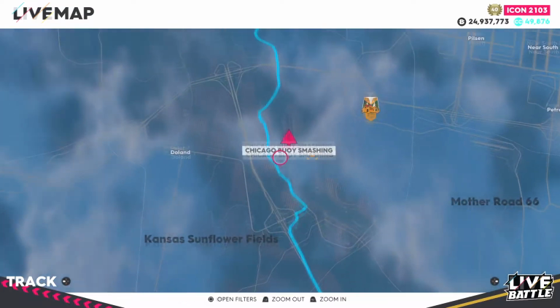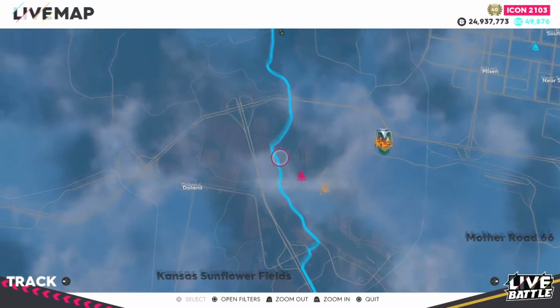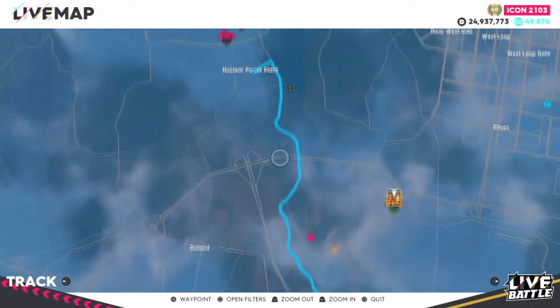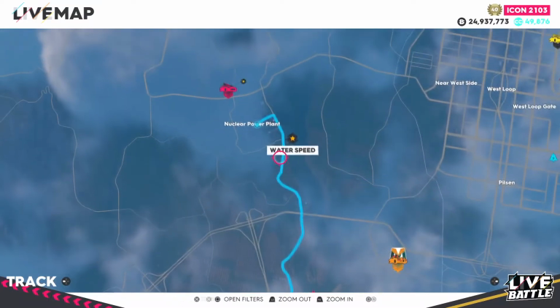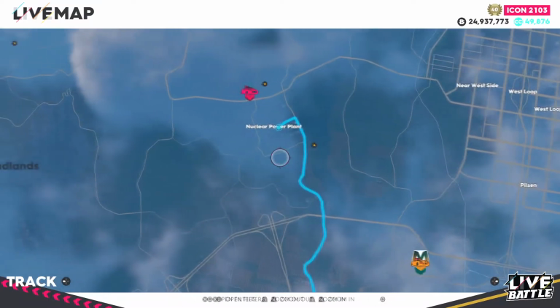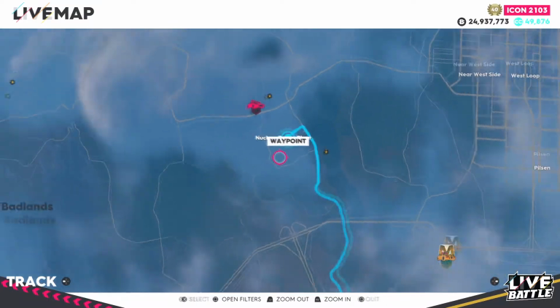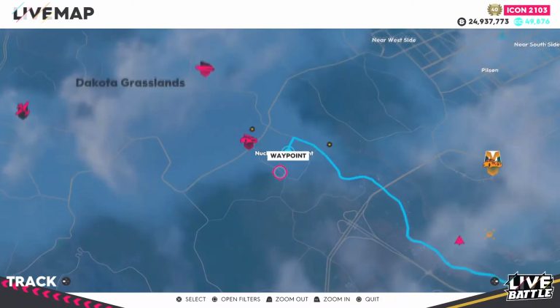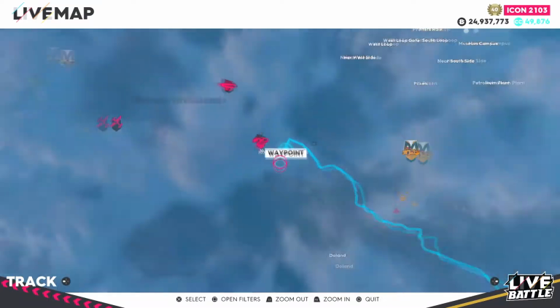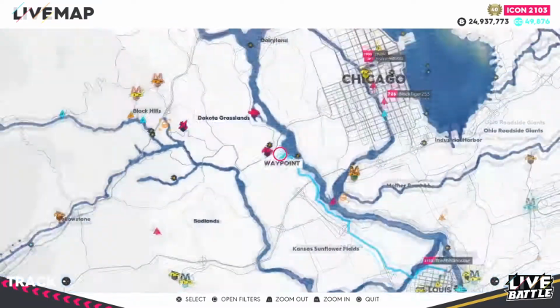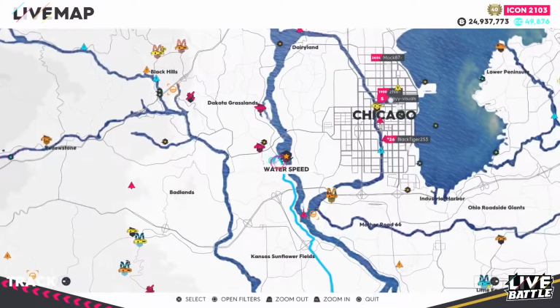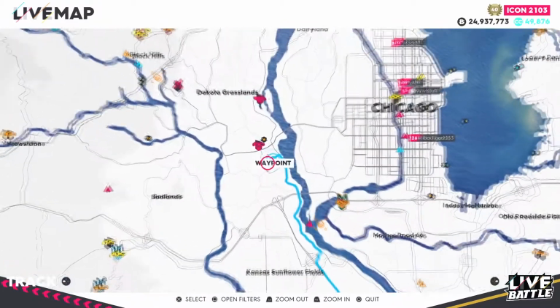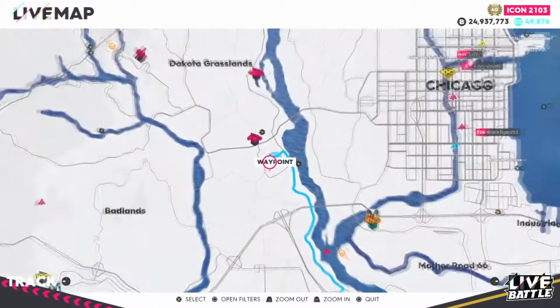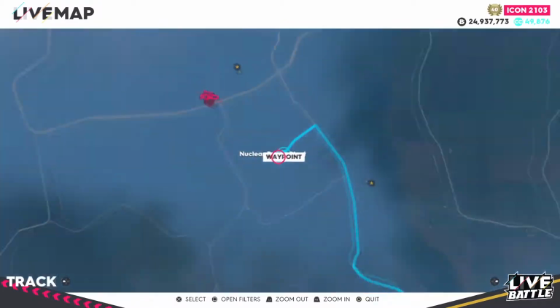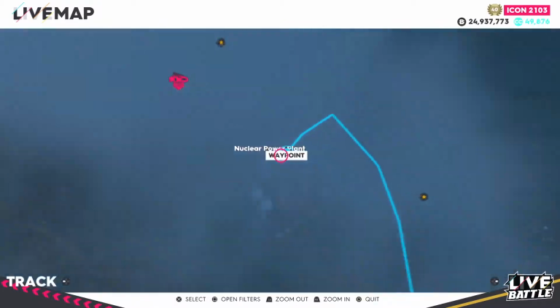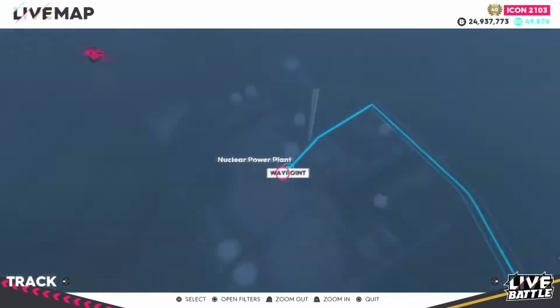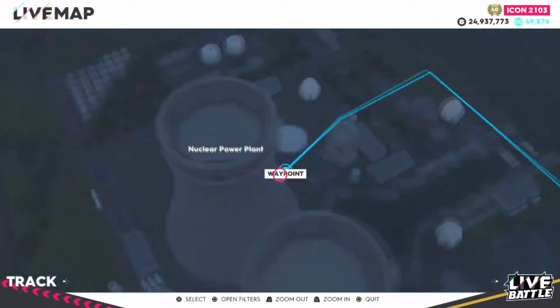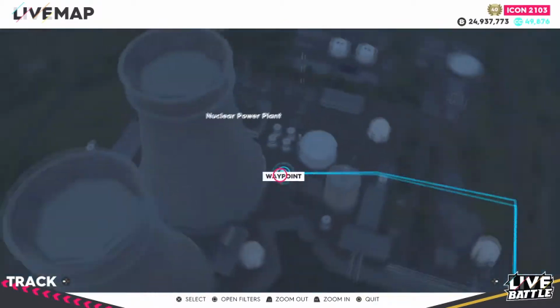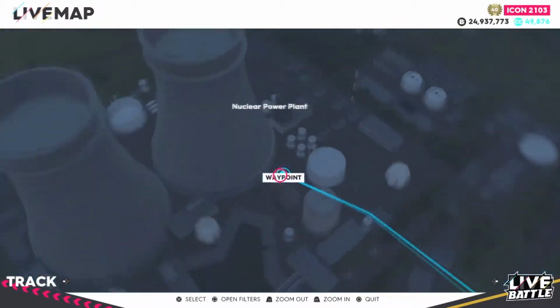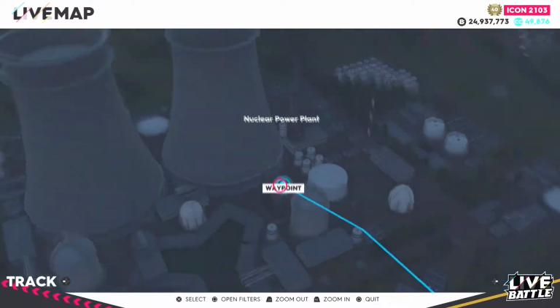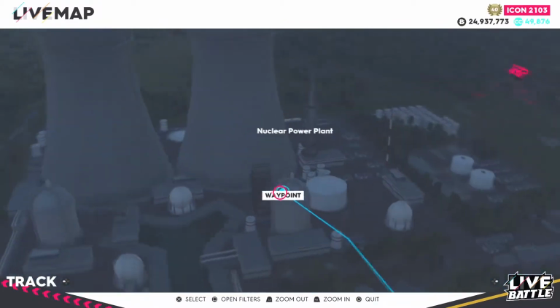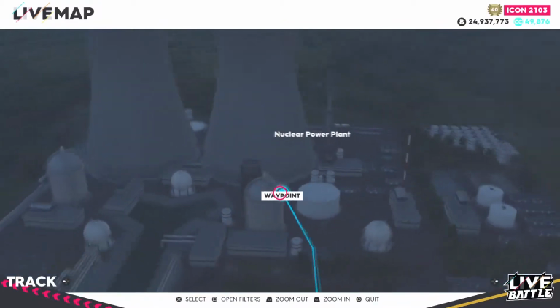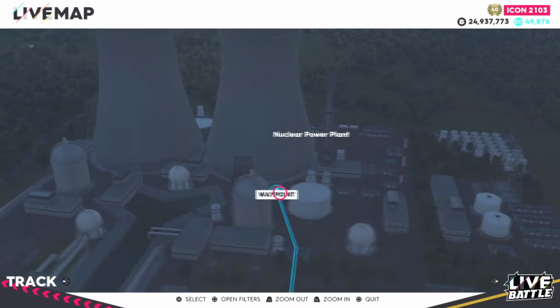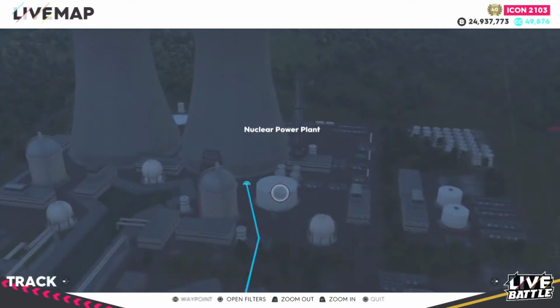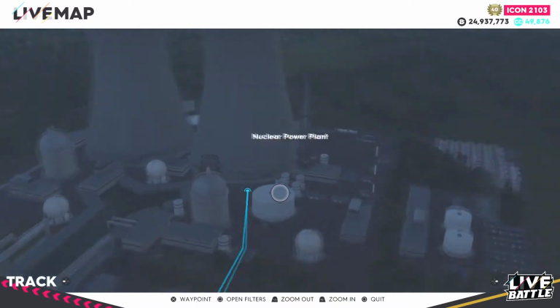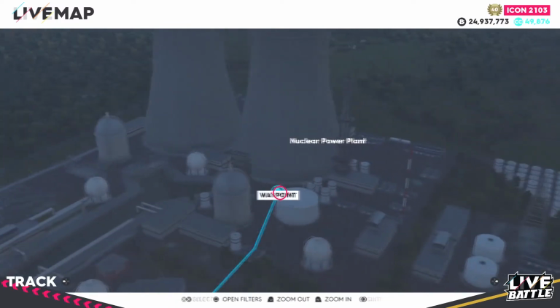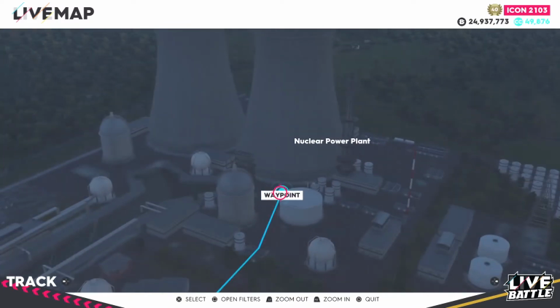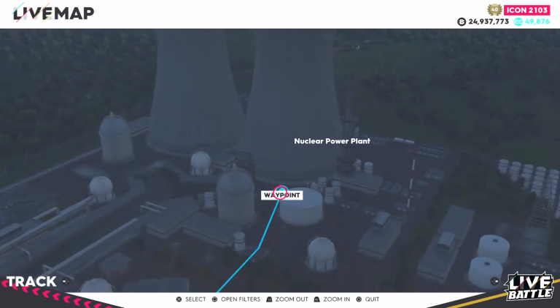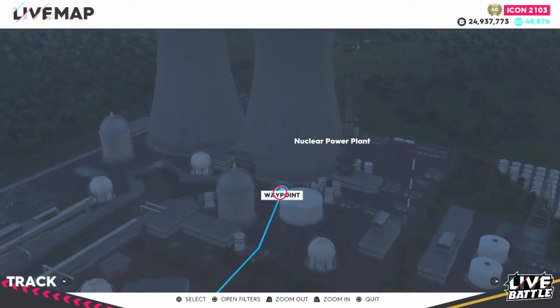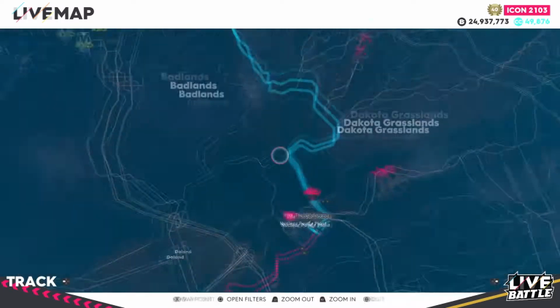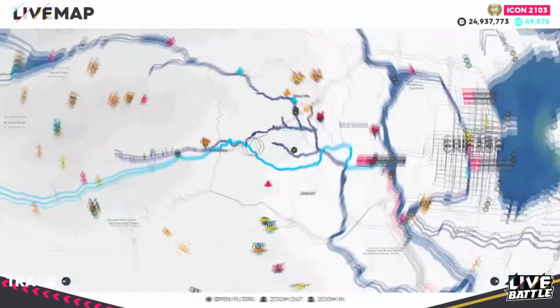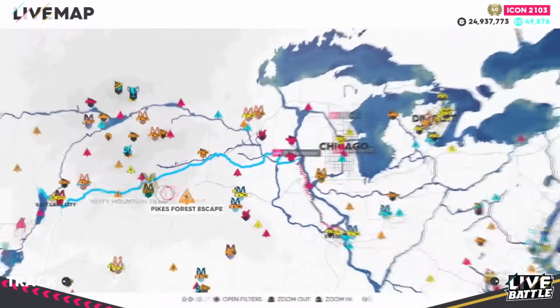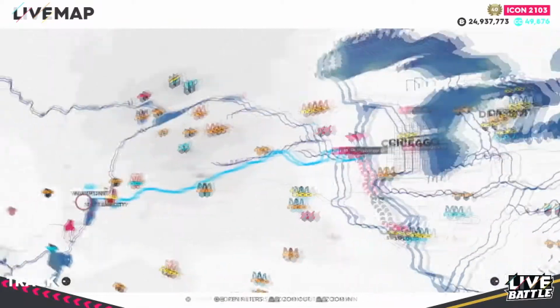Now in St. Louis, you need to drive to this nuclear power plant and to this specific point that is the reactor. There you're going to get the other clue and start the third part.